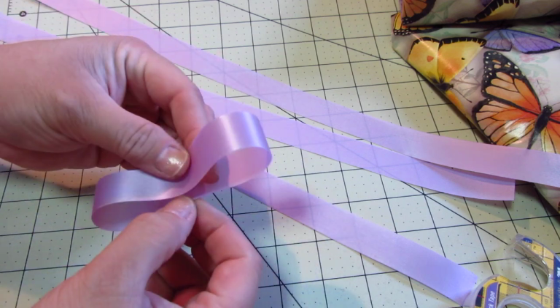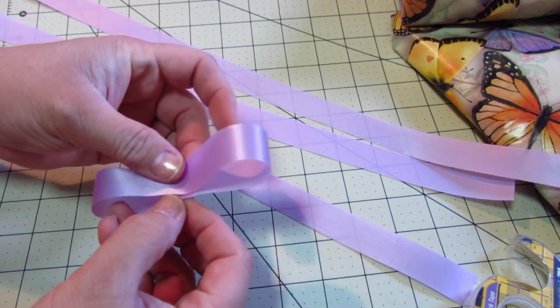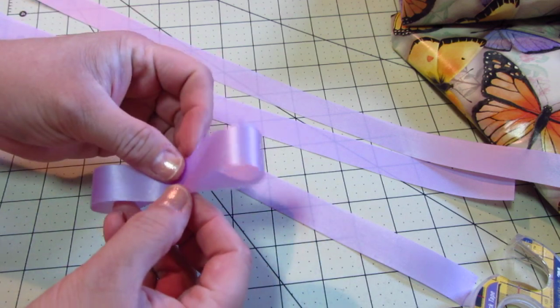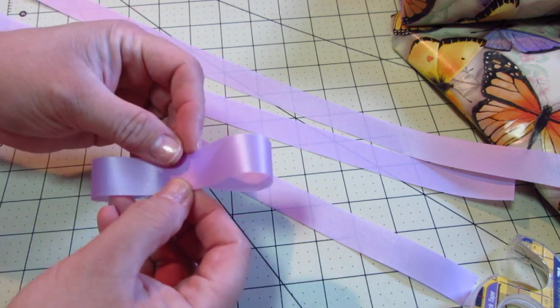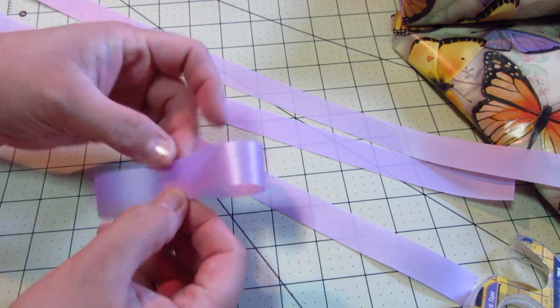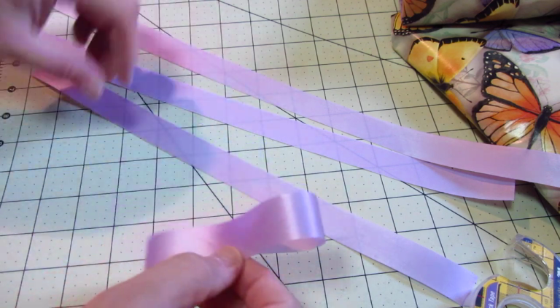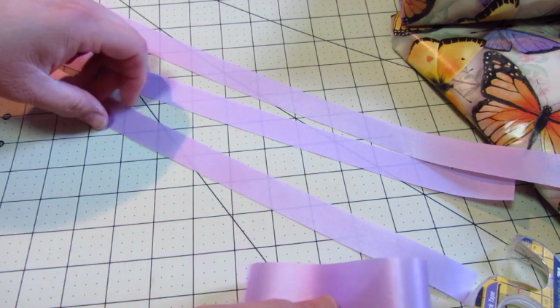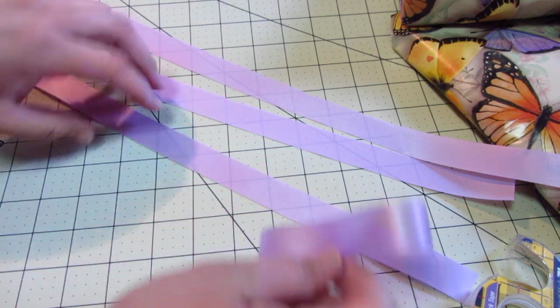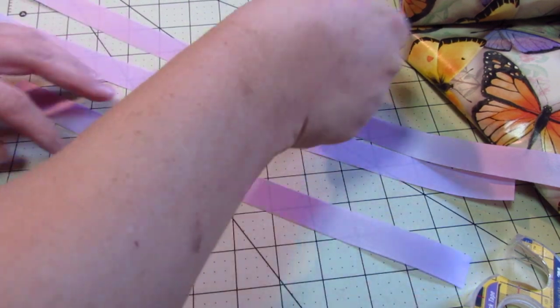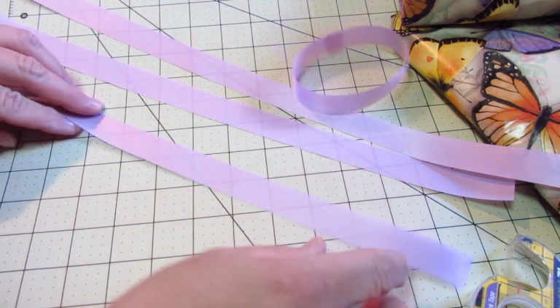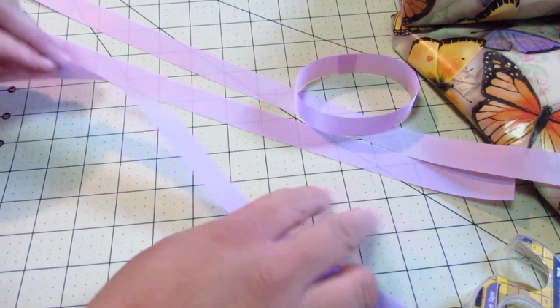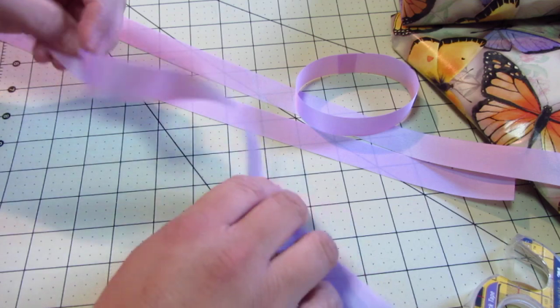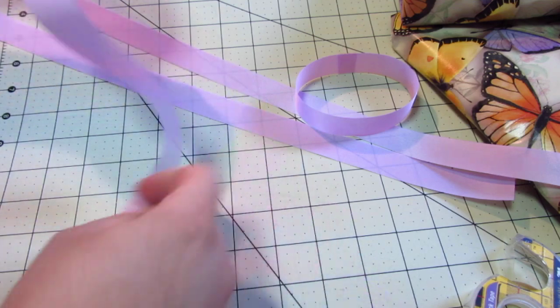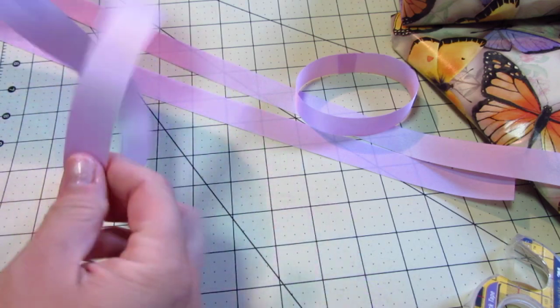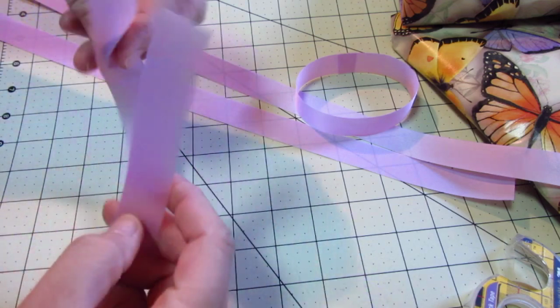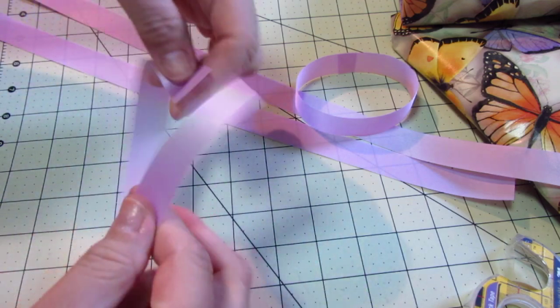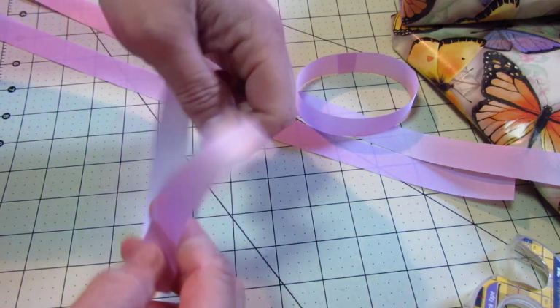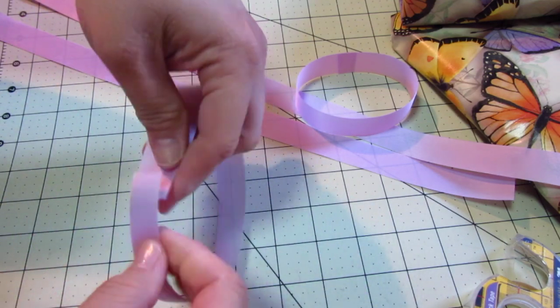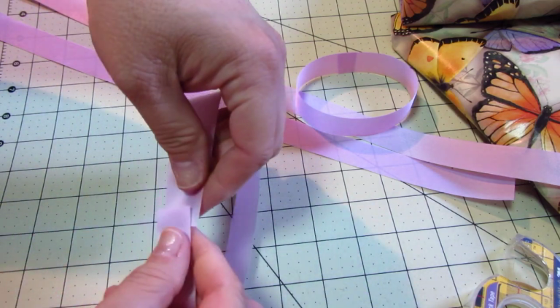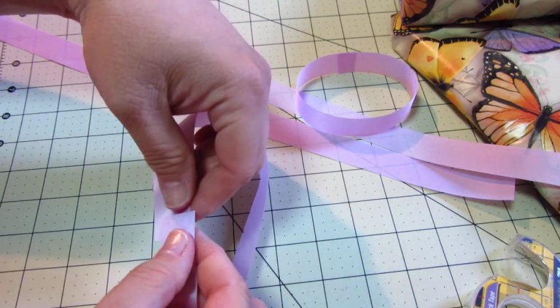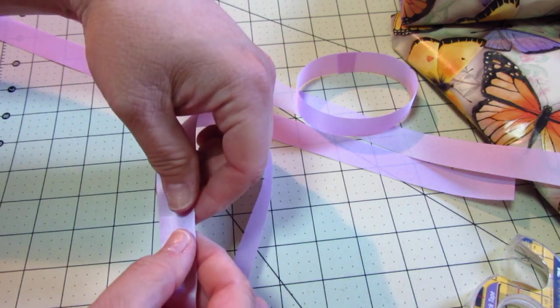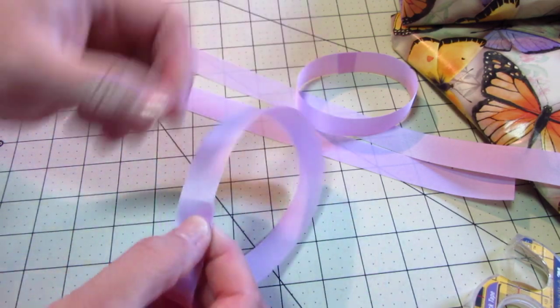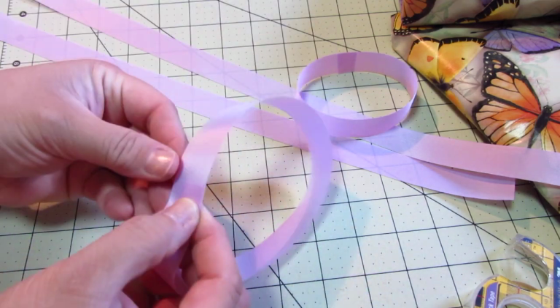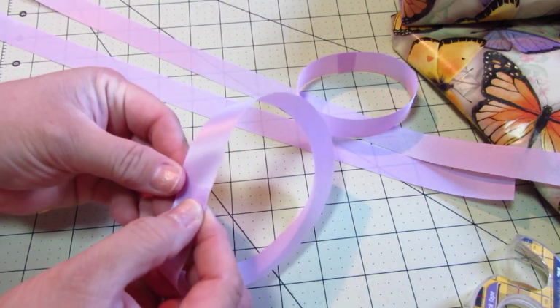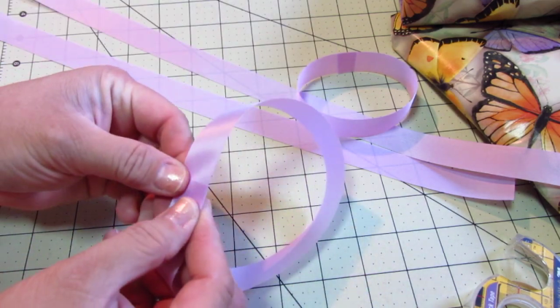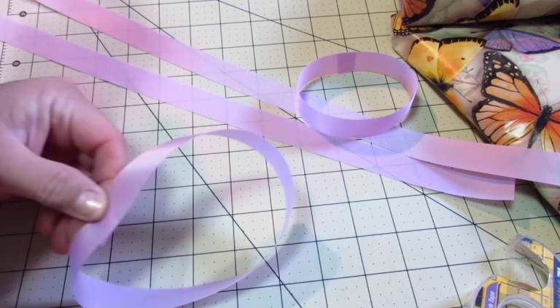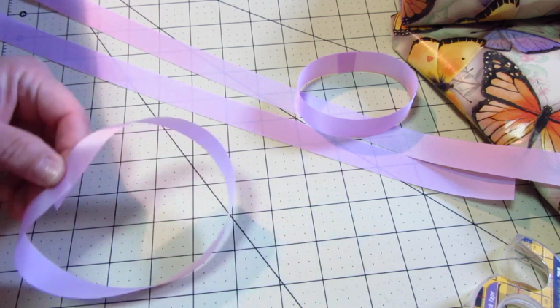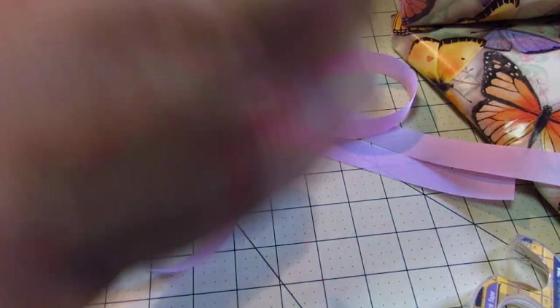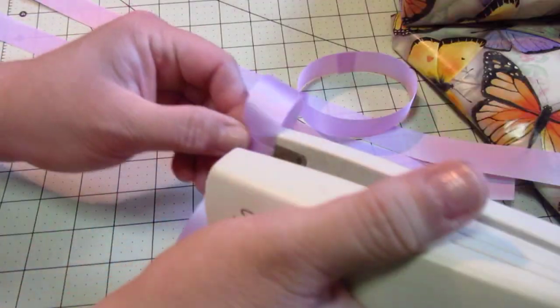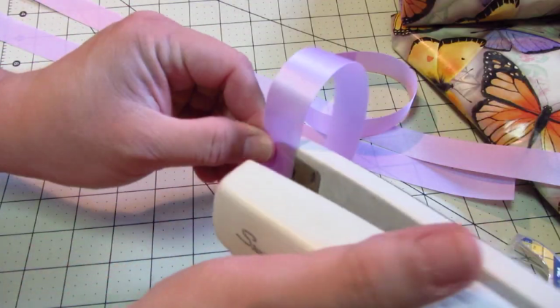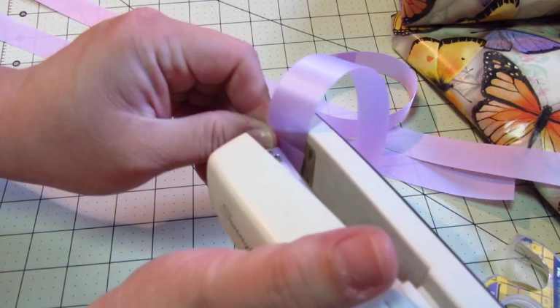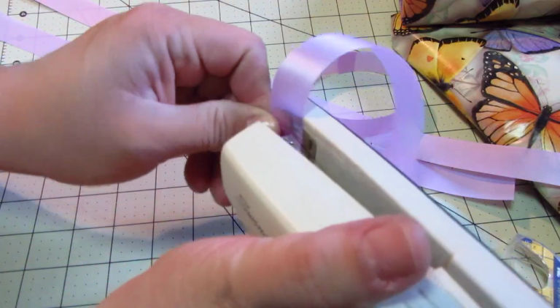Now if you were going to use the staple method, you just loop it and obviously staple it.